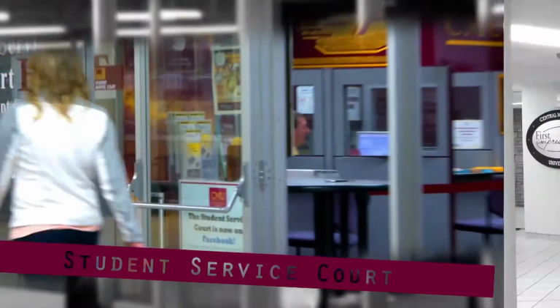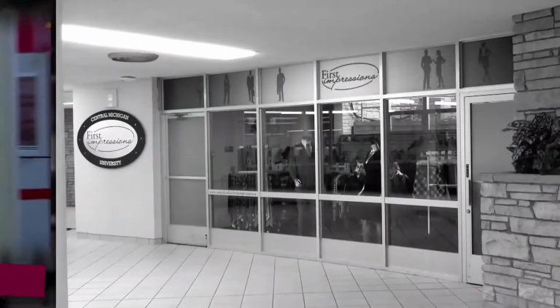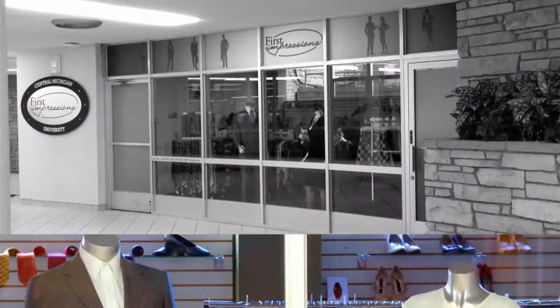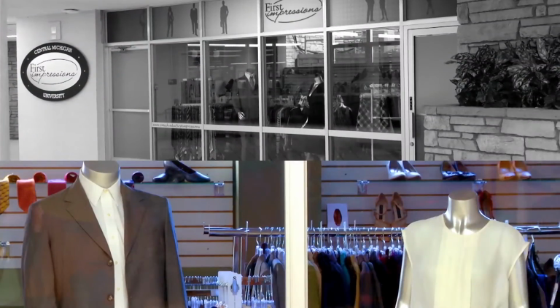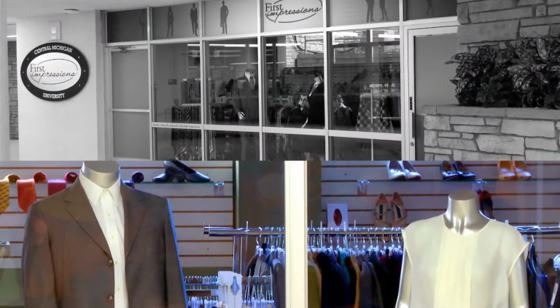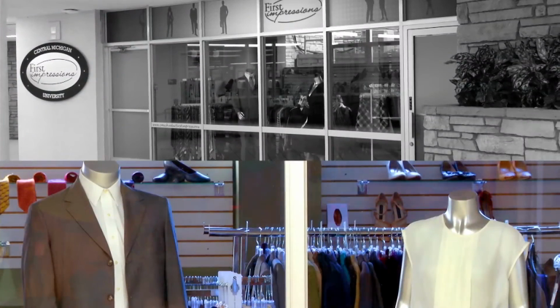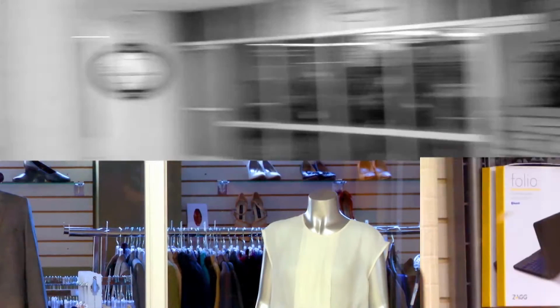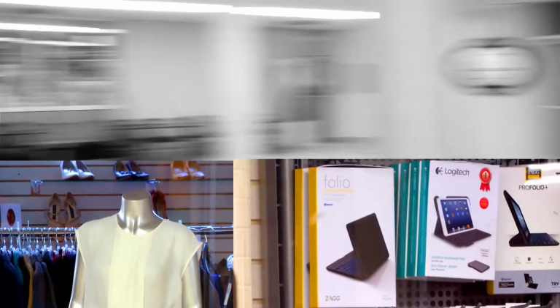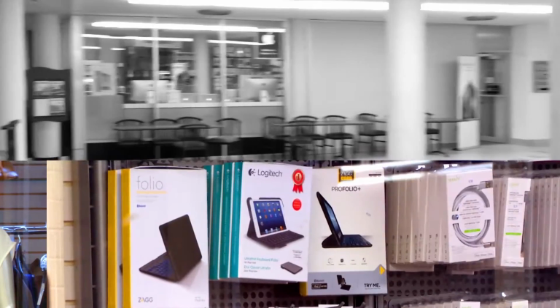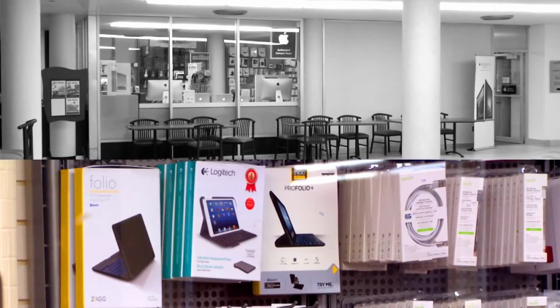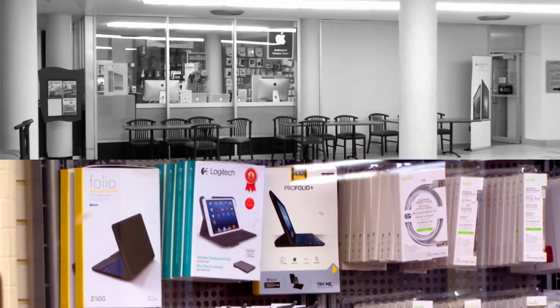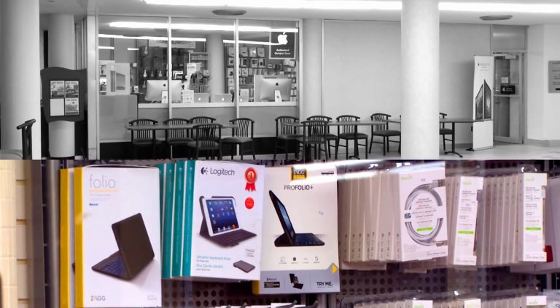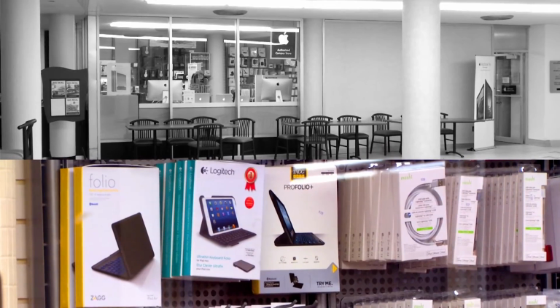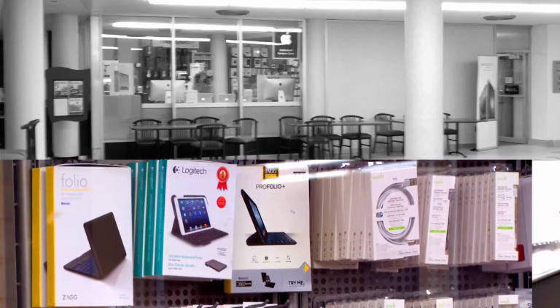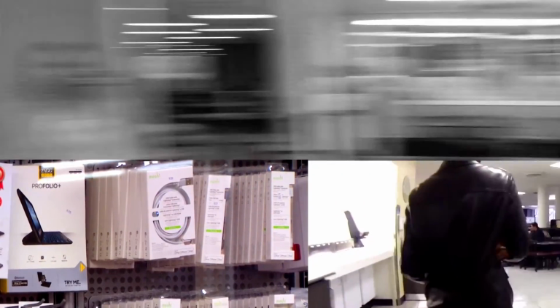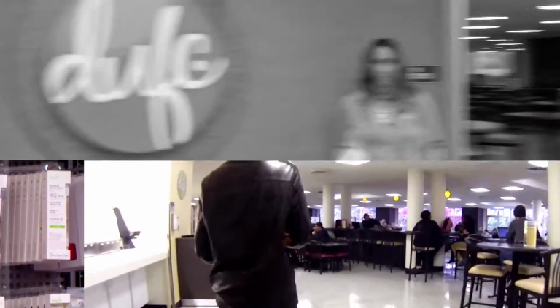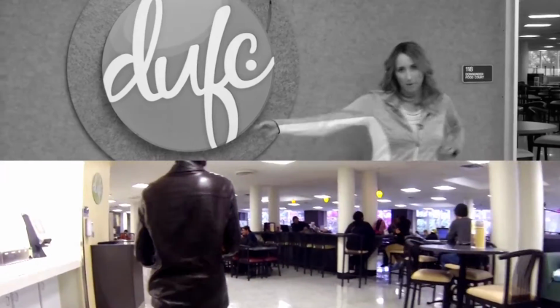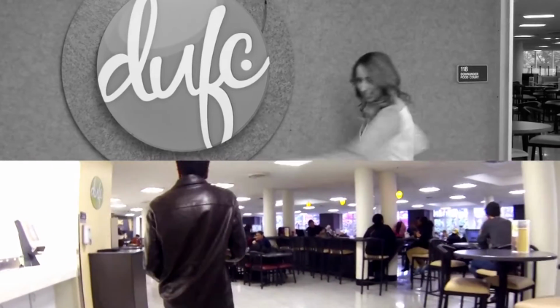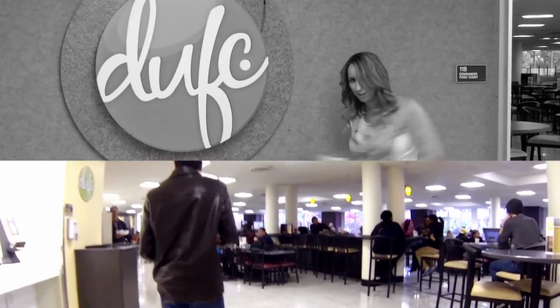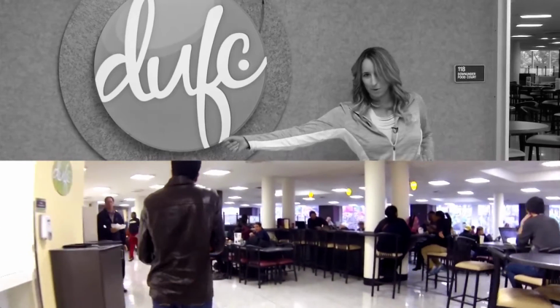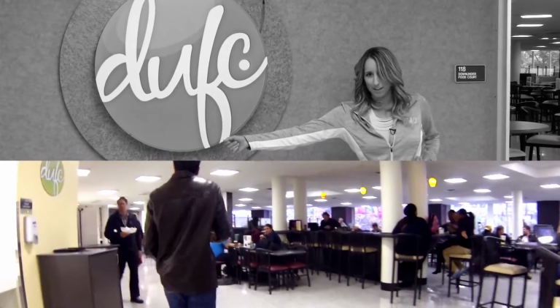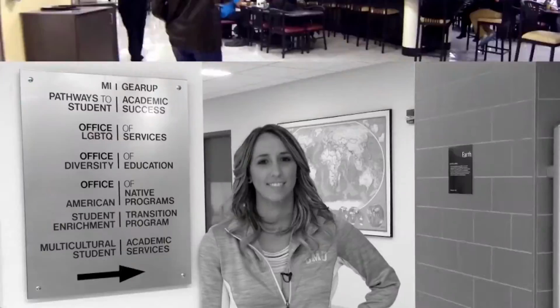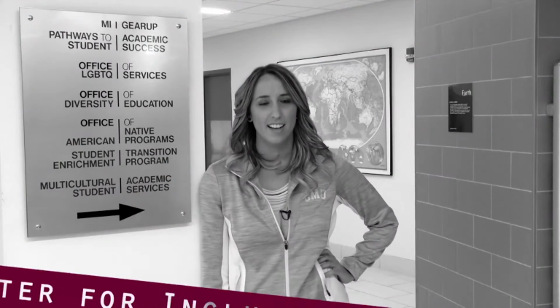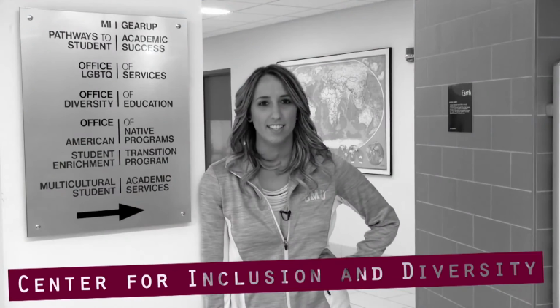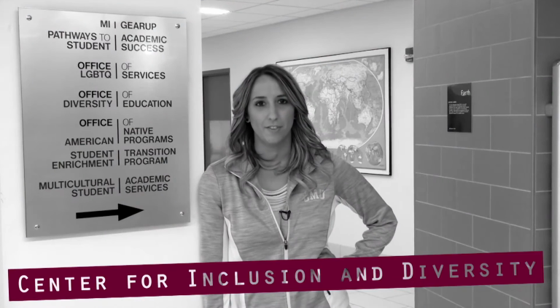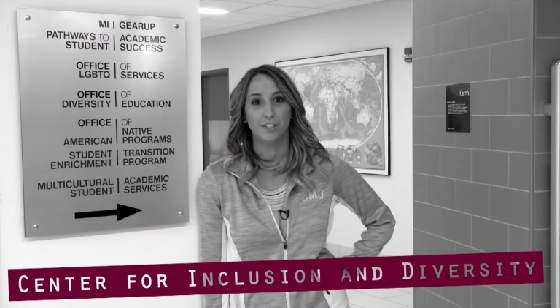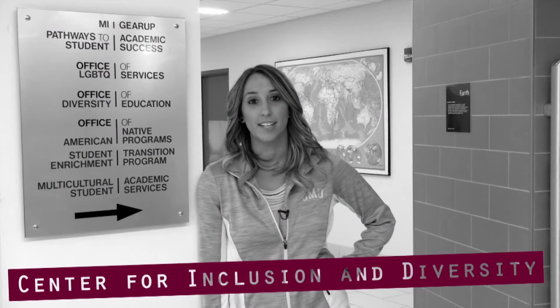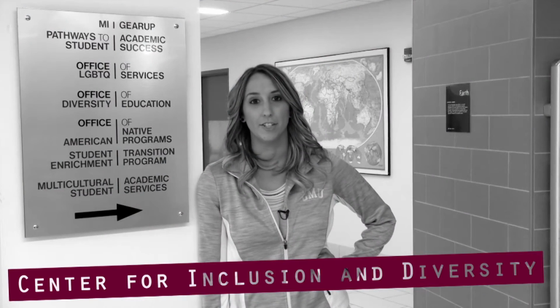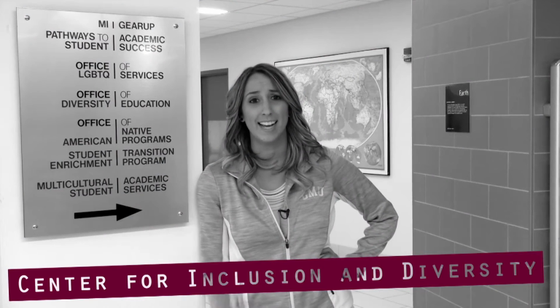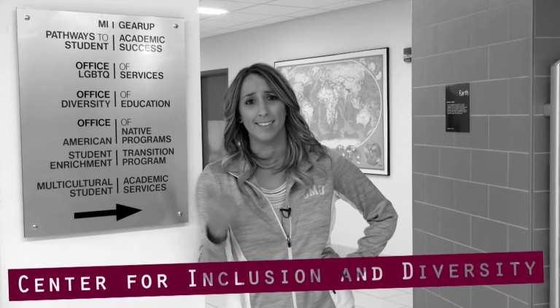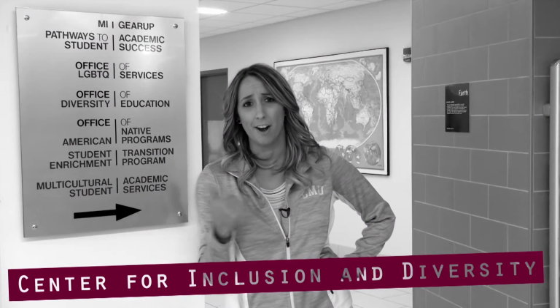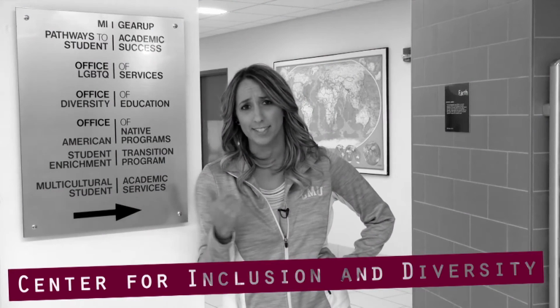You can suit up at First Impressions, tack up at Microchip, and grab a bite at the Down Under Food Court. The Center for Inclusion and Diversity has a lot of offices.